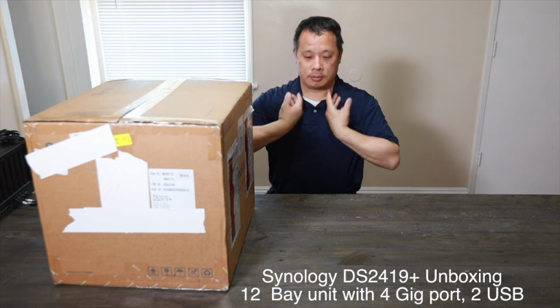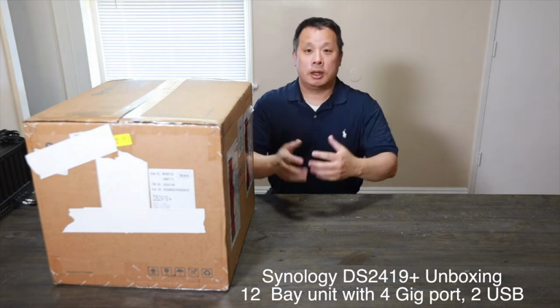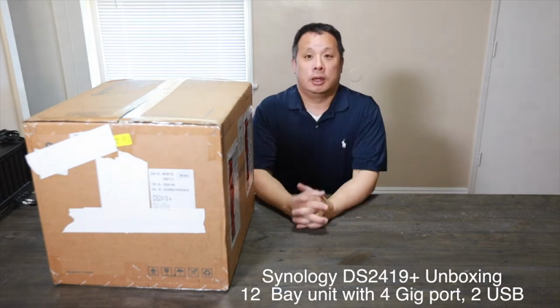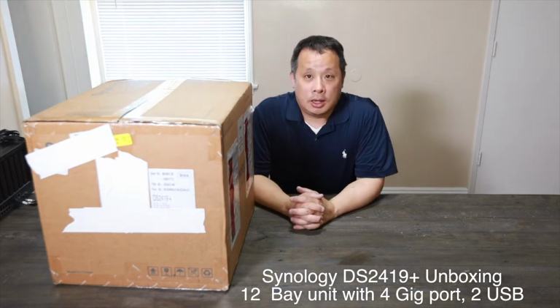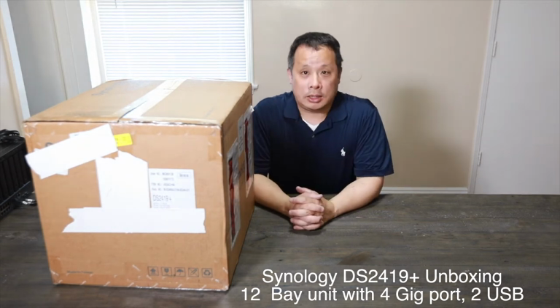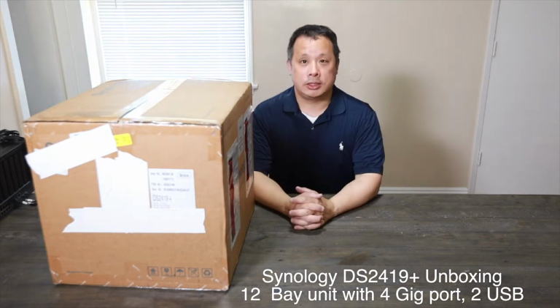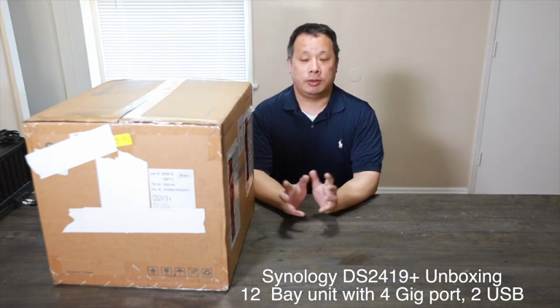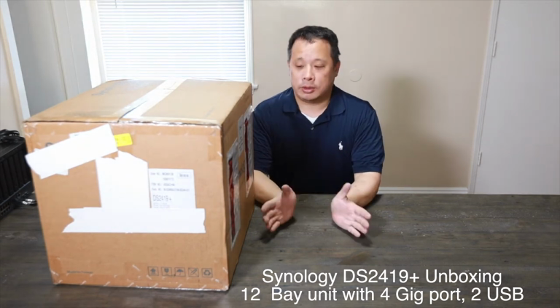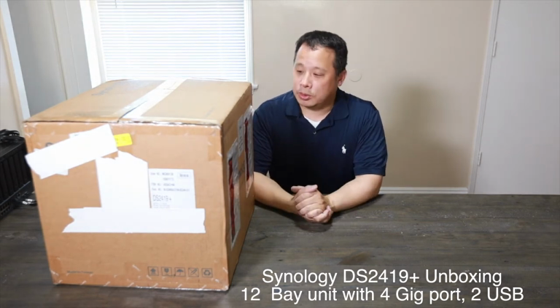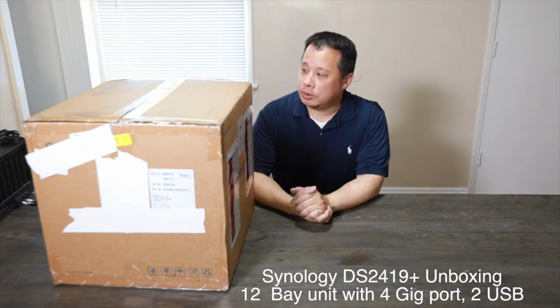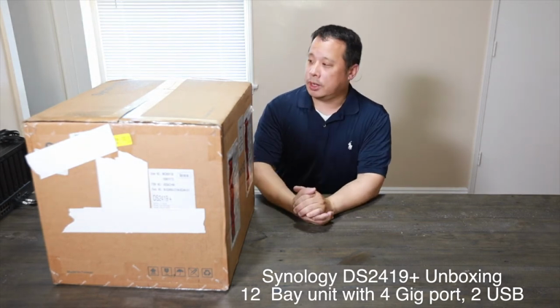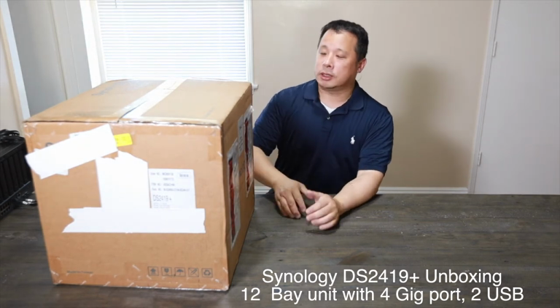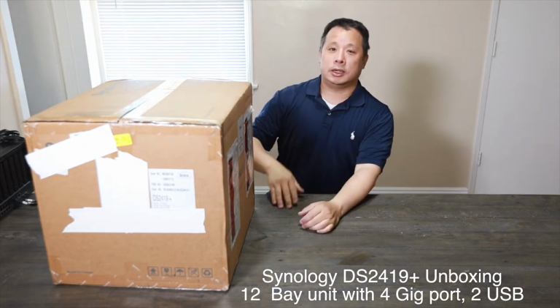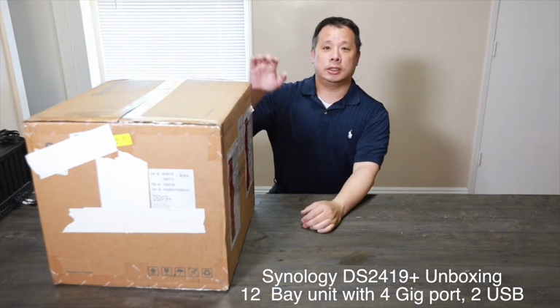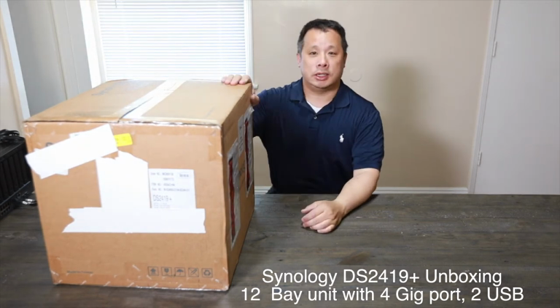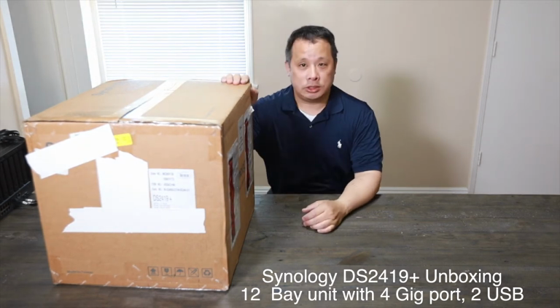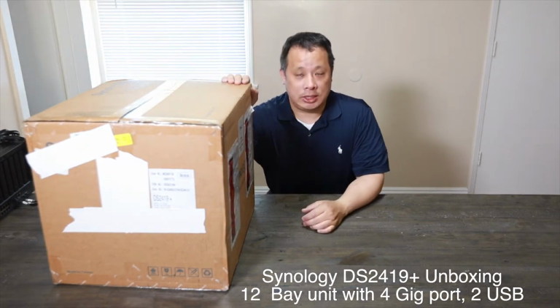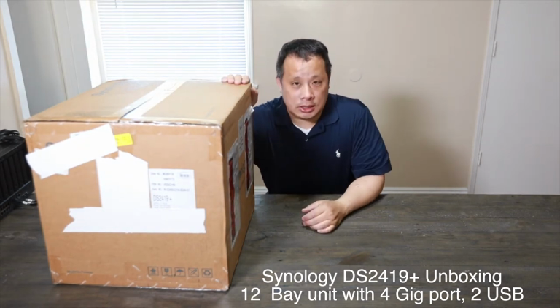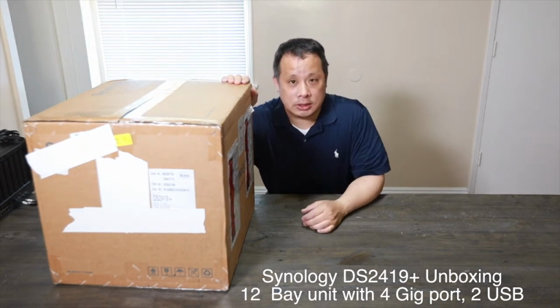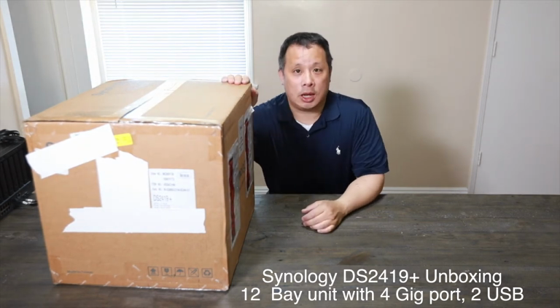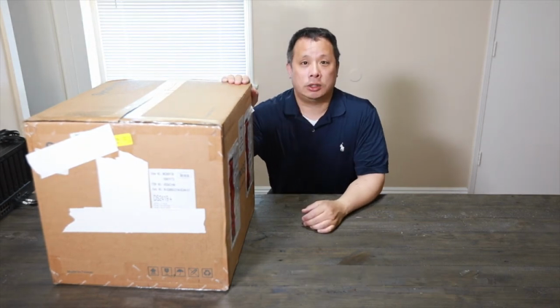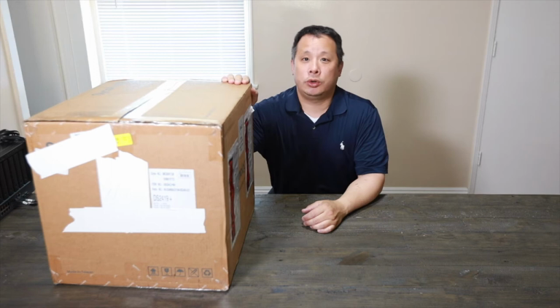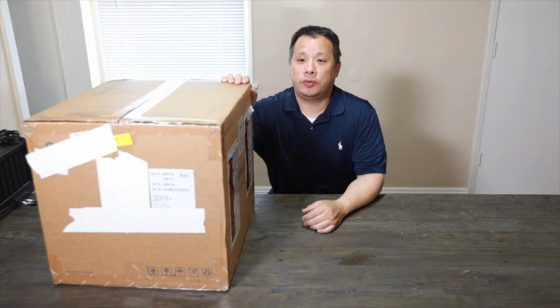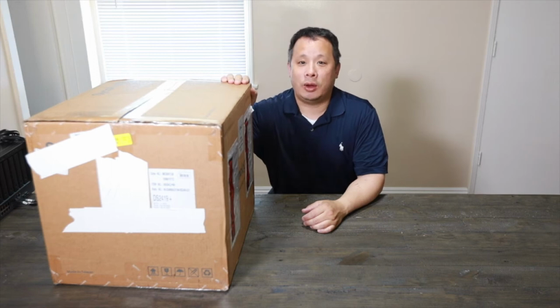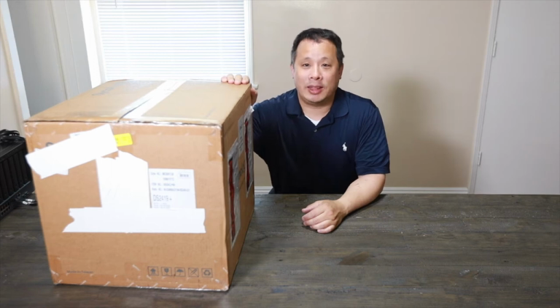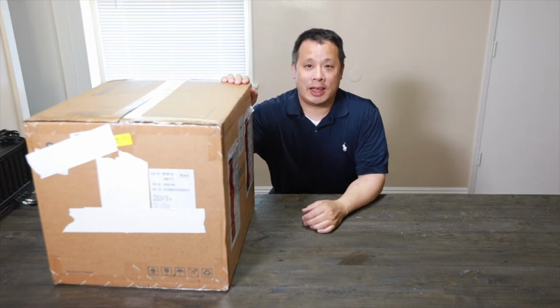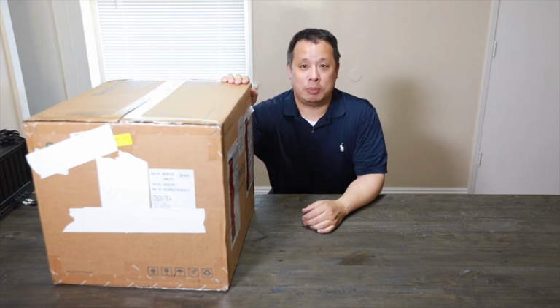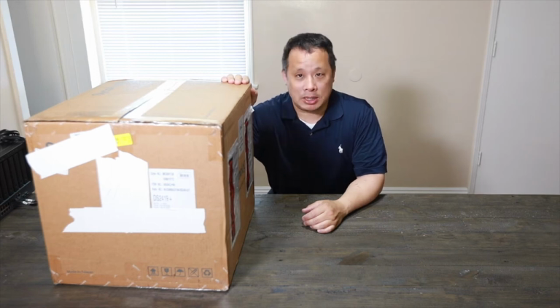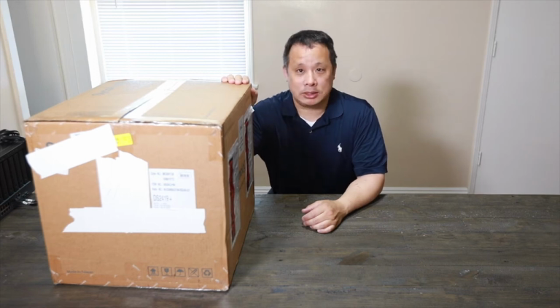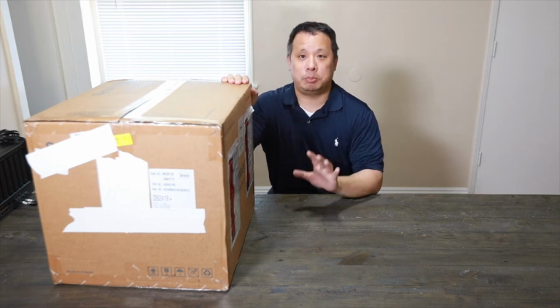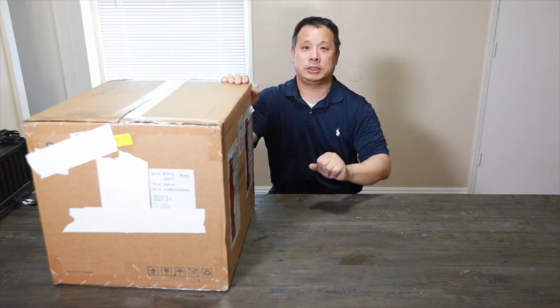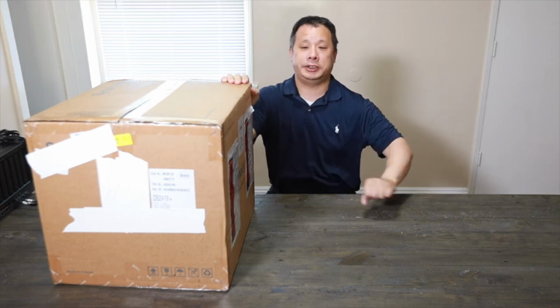Hi, this is David. Today we're looking at the Synology DS2519 Plus, the Plus series.